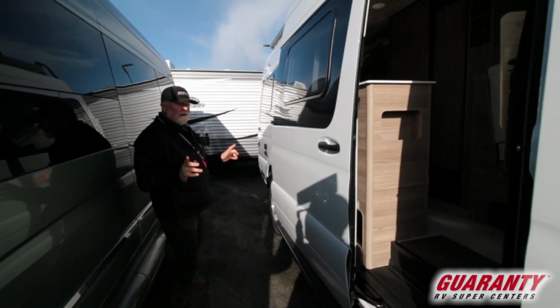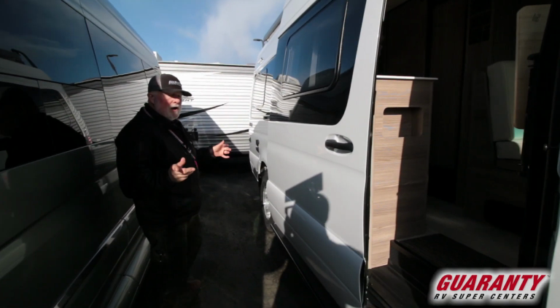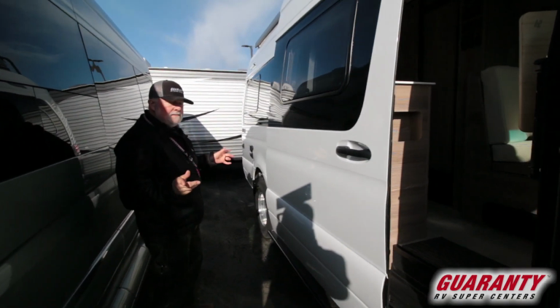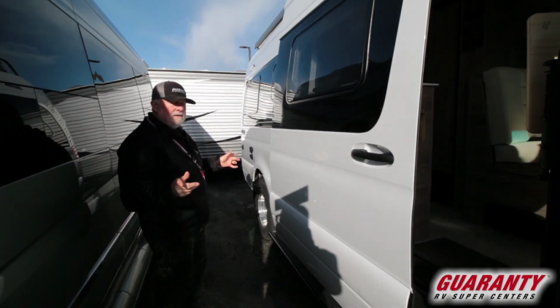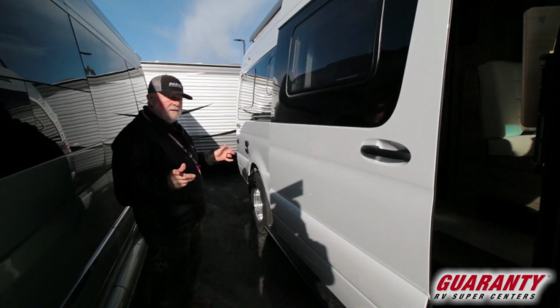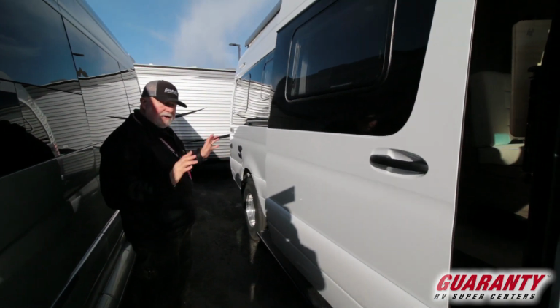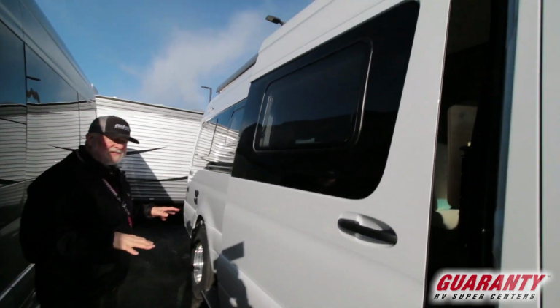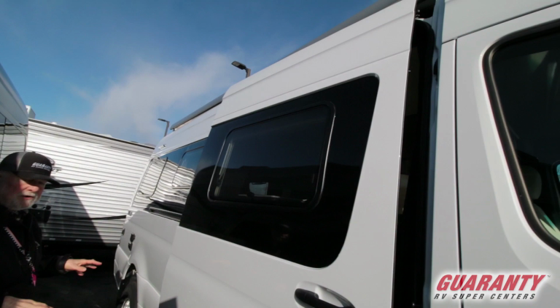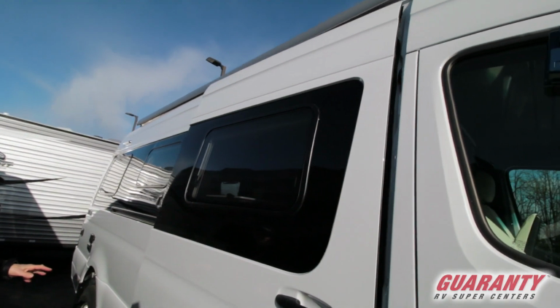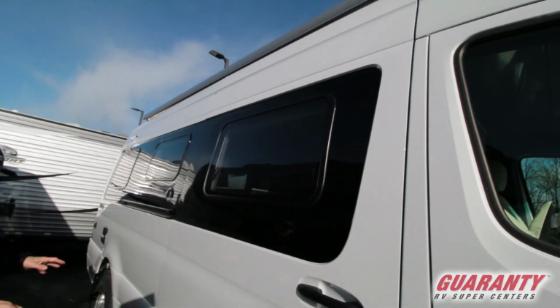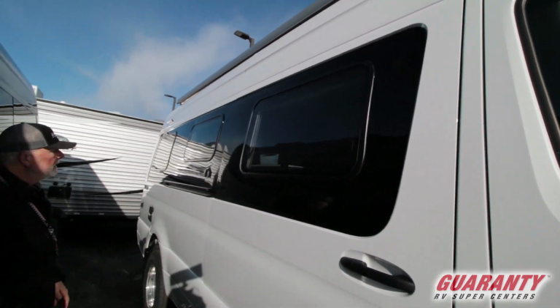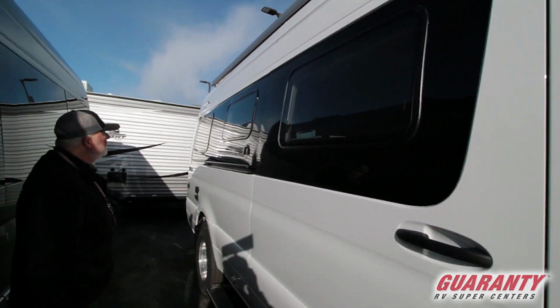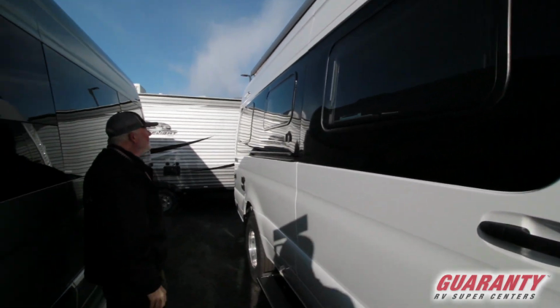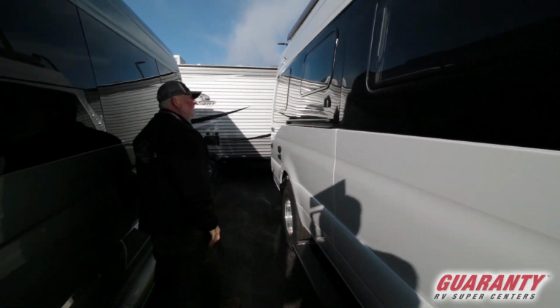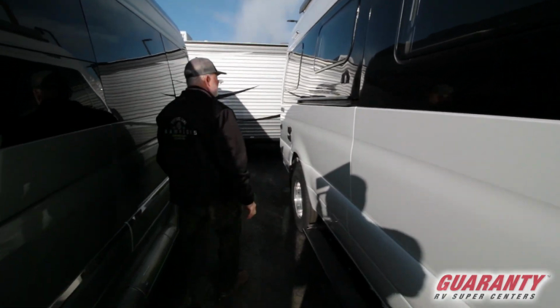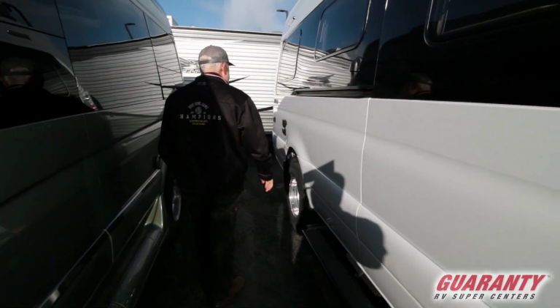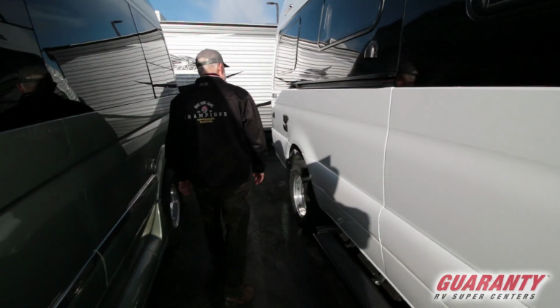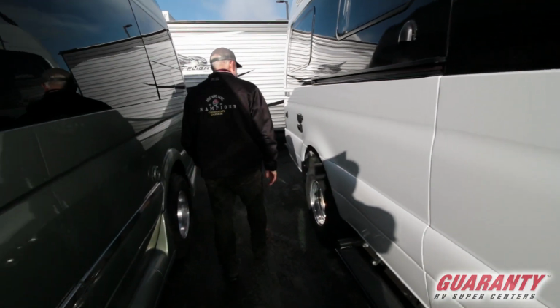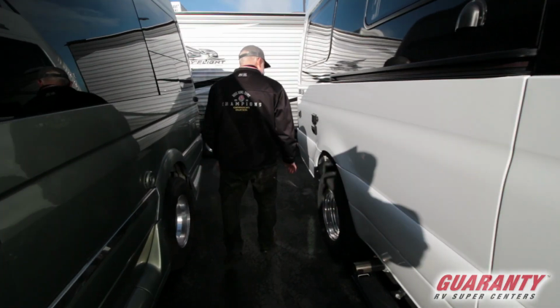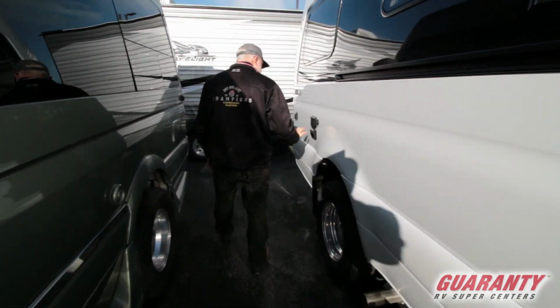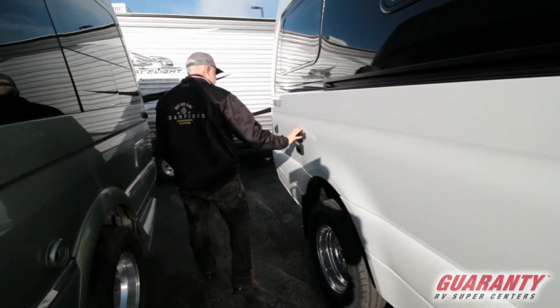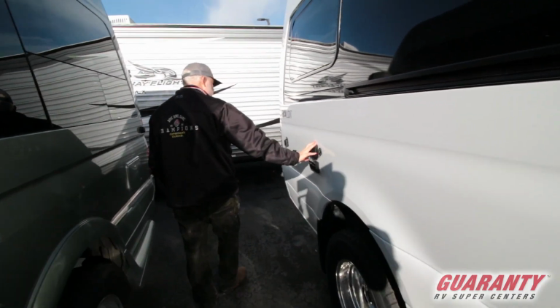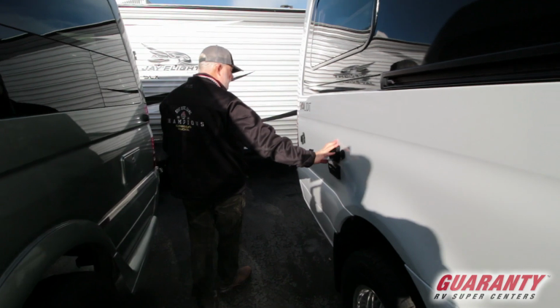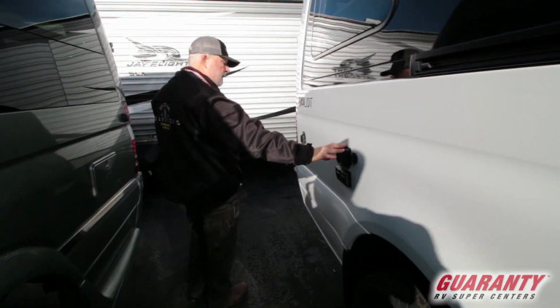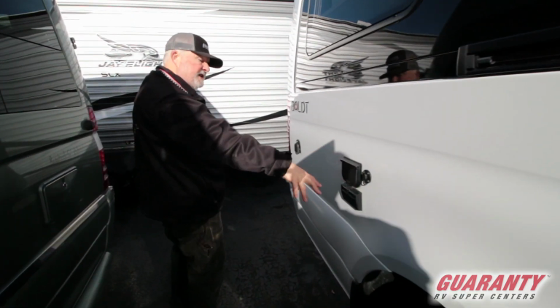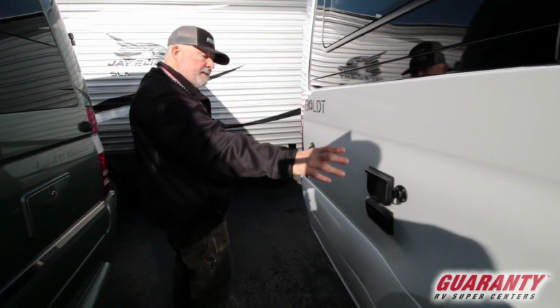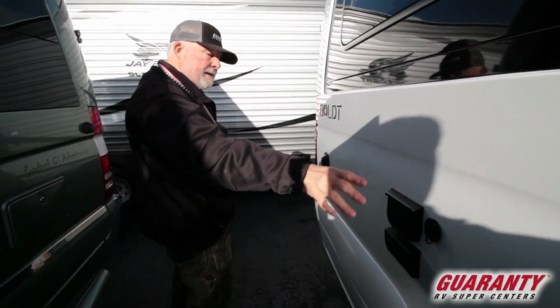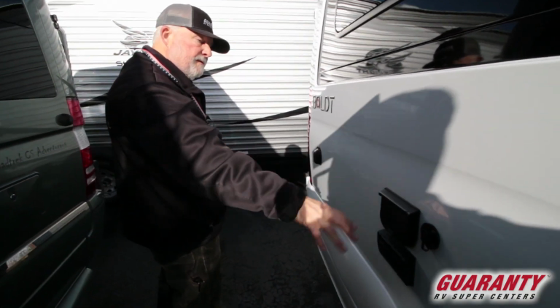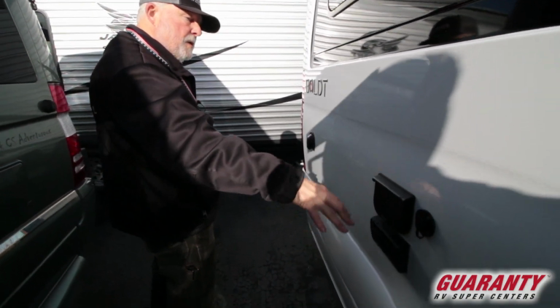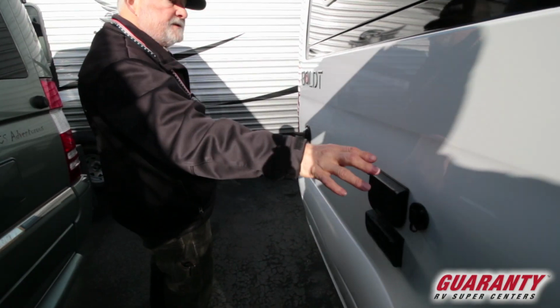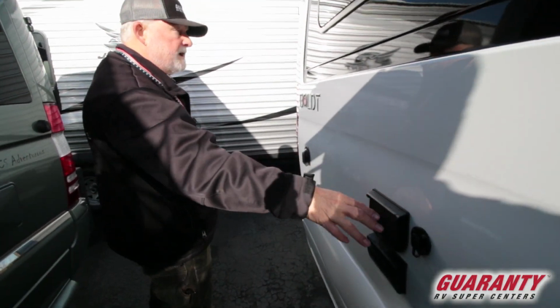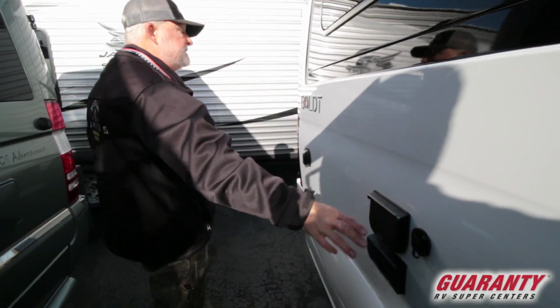Electric awning — it's got a wind sensor. Outside controls if you want to run your TV with cable, 12-volt, and 110.